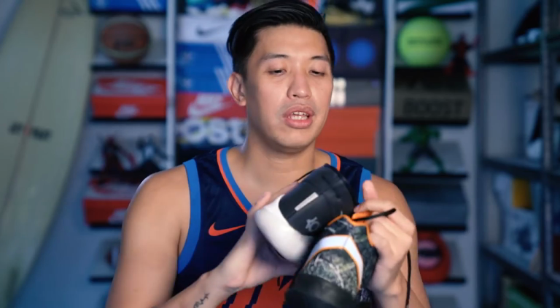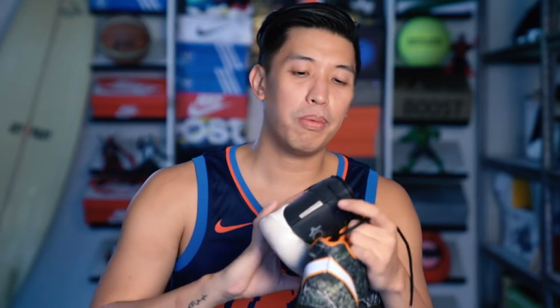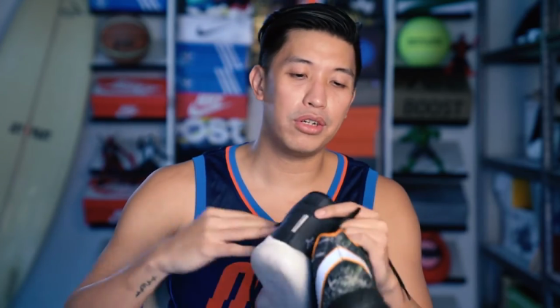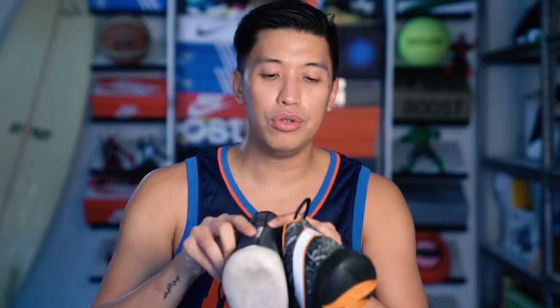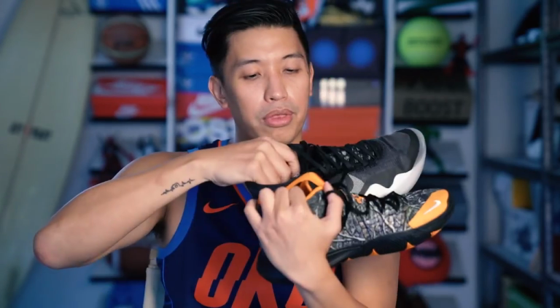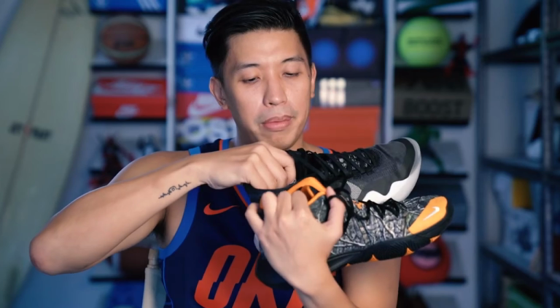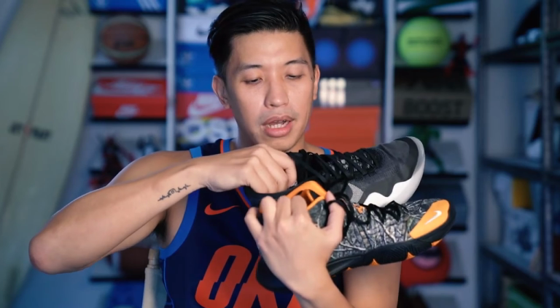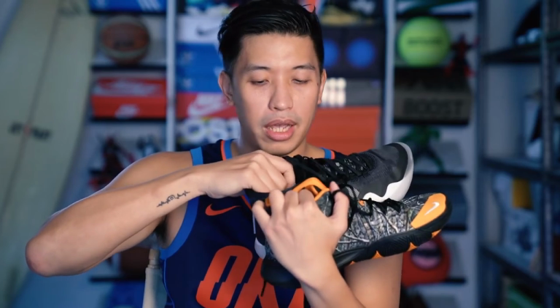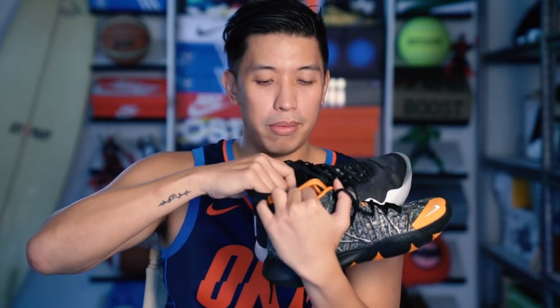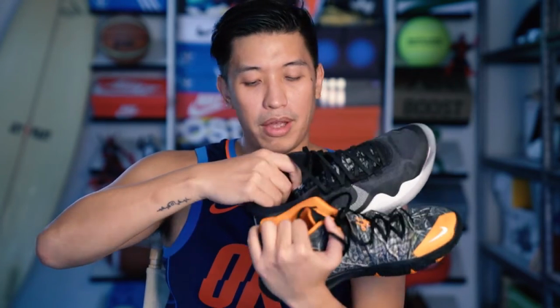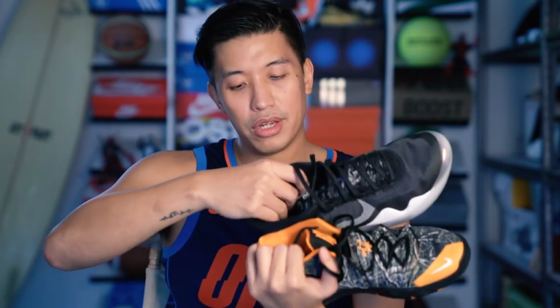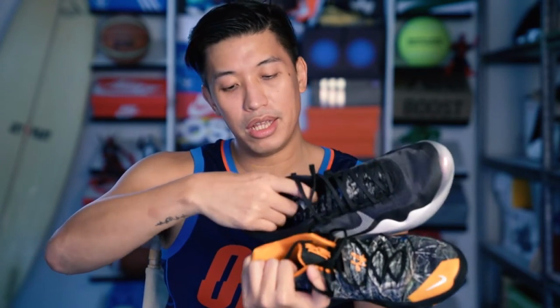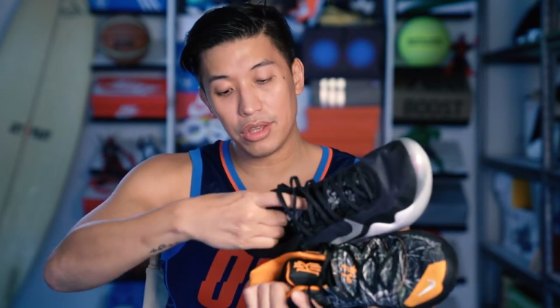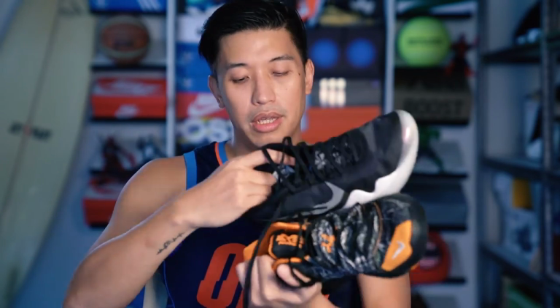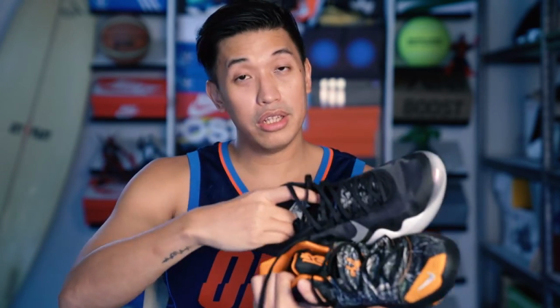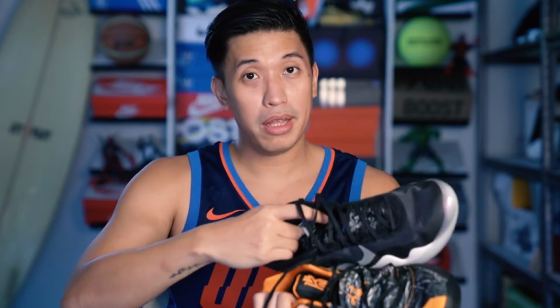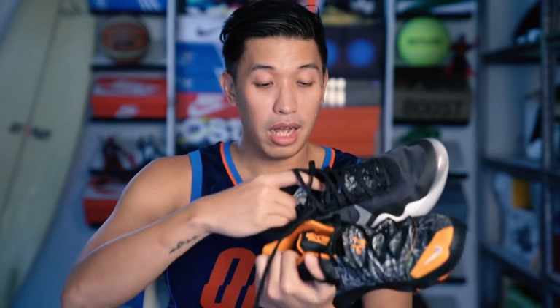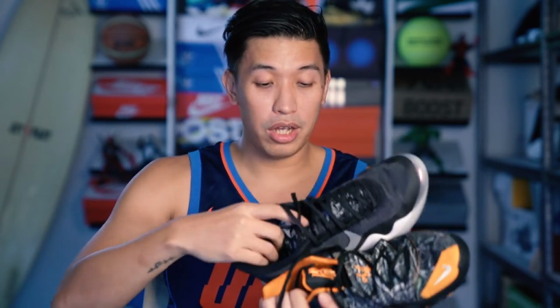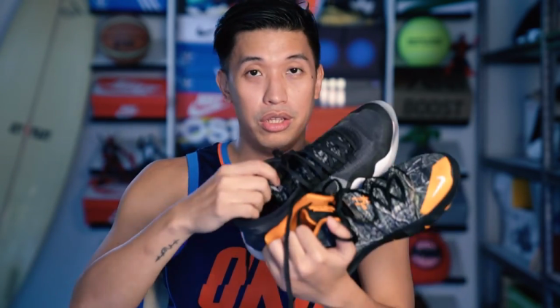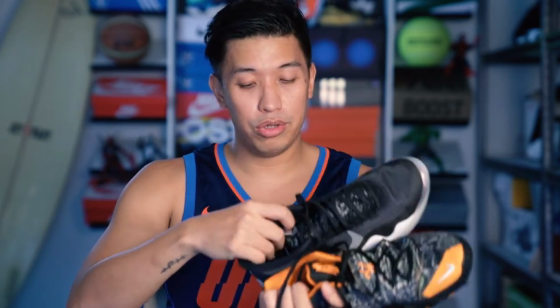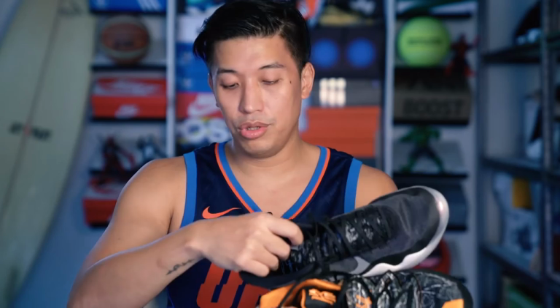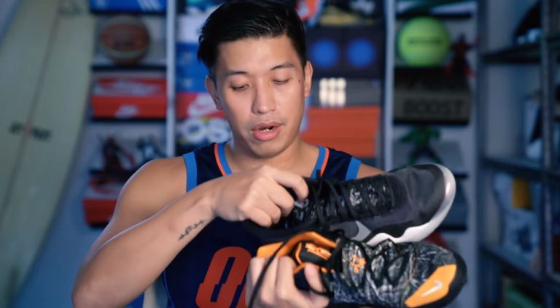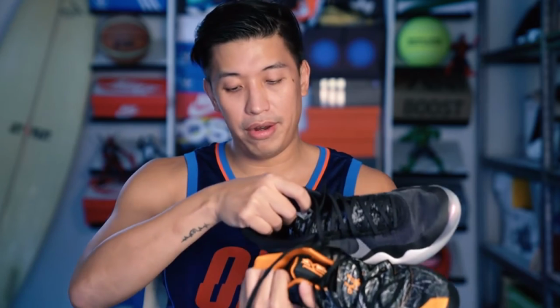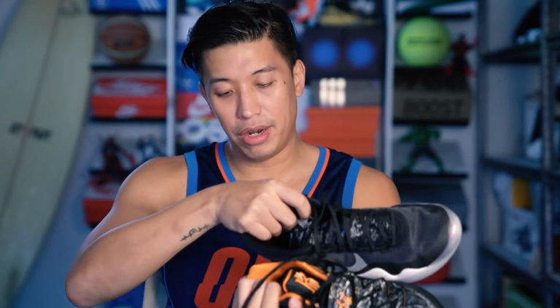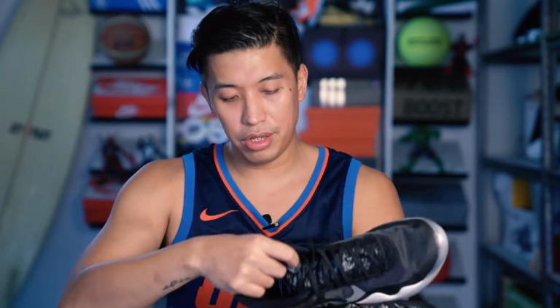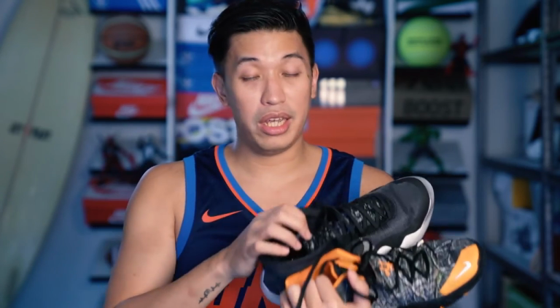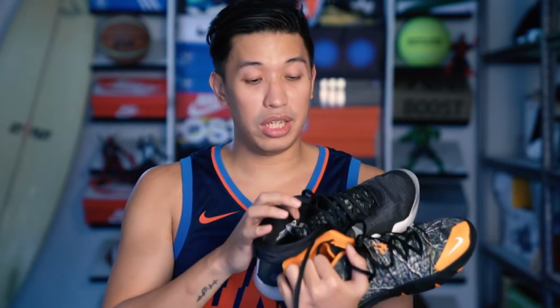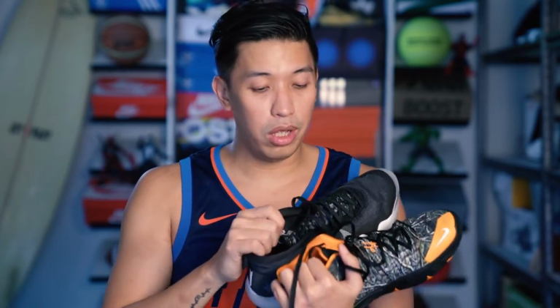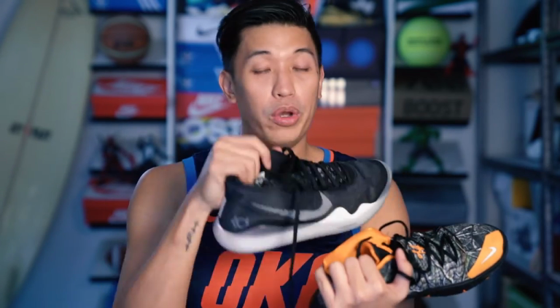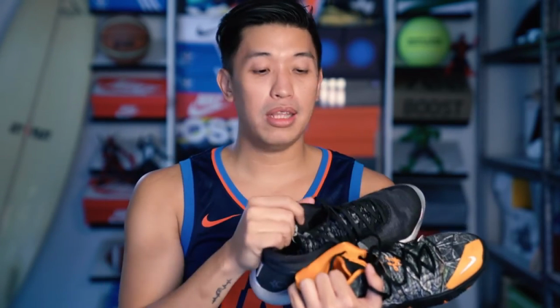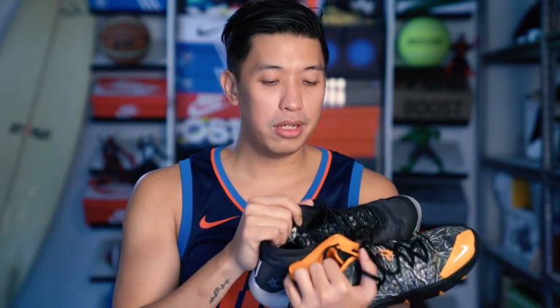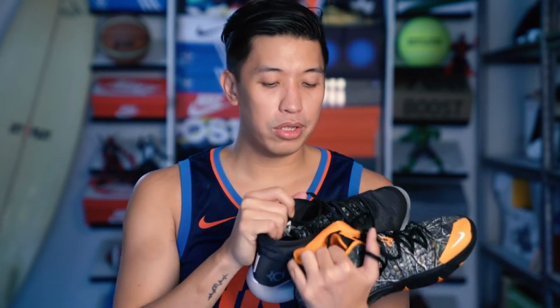For the heel part of the shoe, both are mid cuts and both have an internal heel counter. Heel containment and lockdown on the two shoes are very, very good — I'd say it's equal. No heel slippage whatsoever.